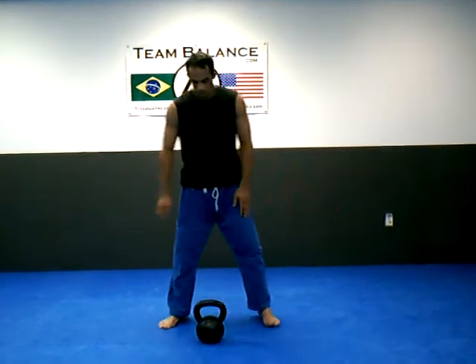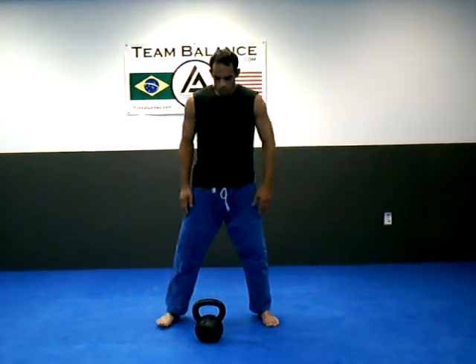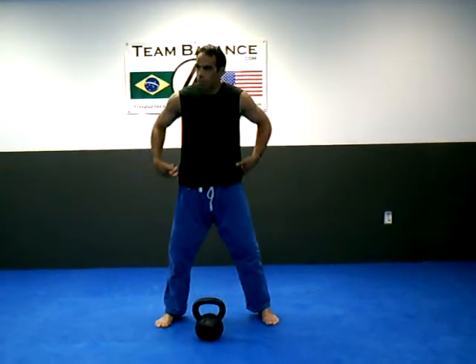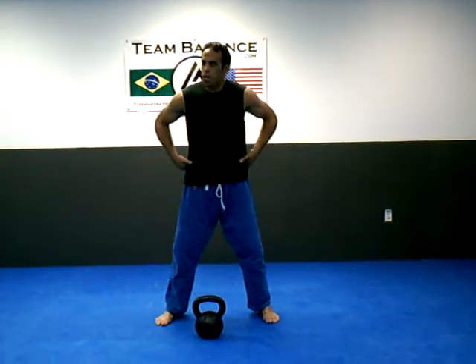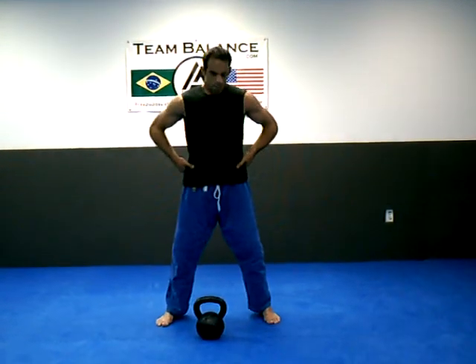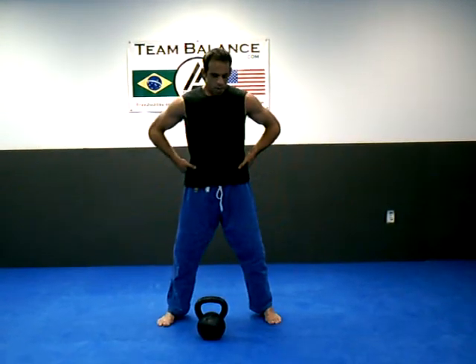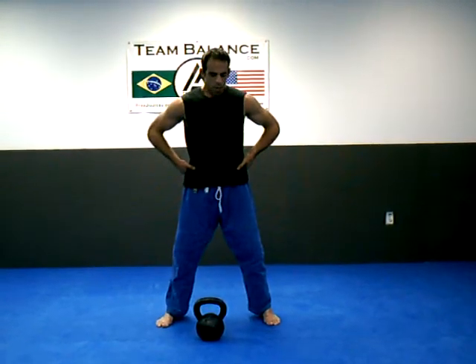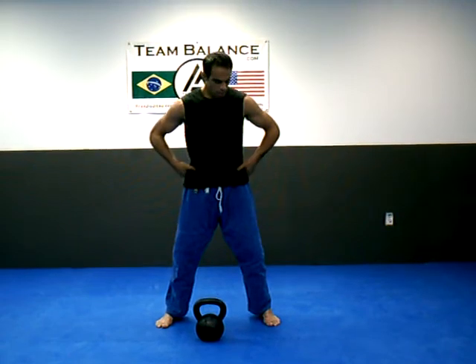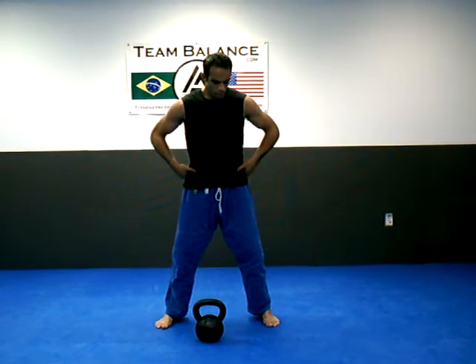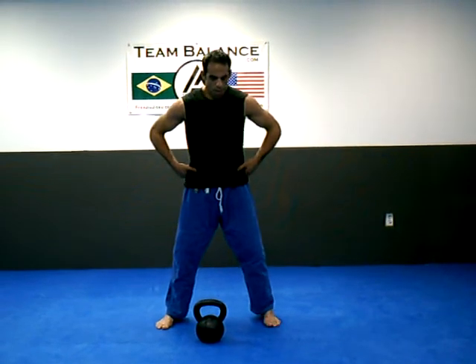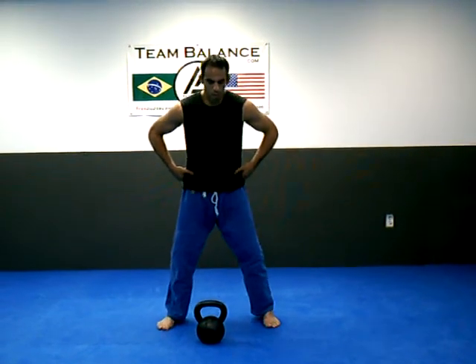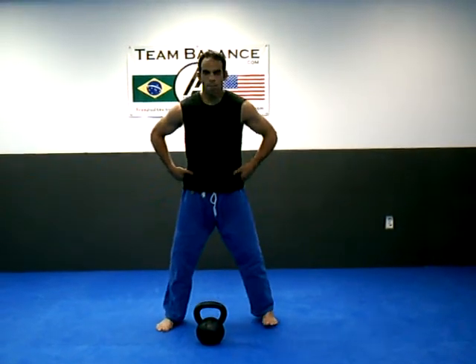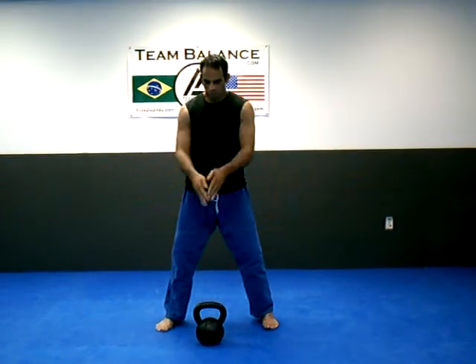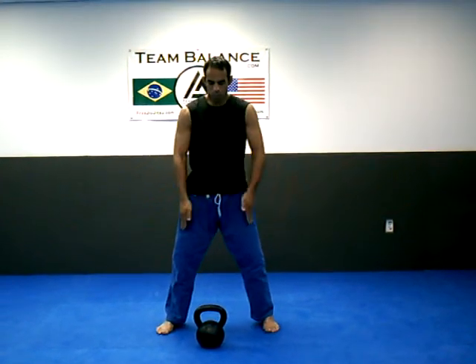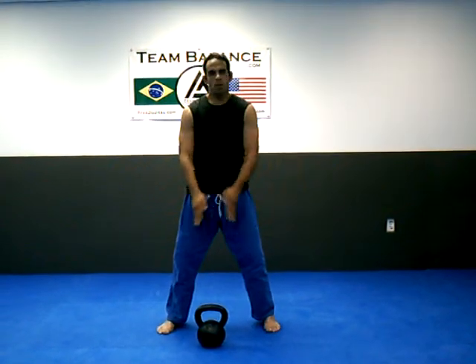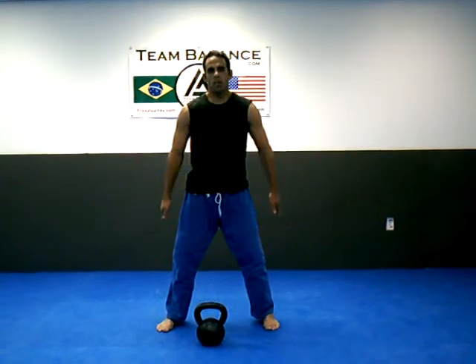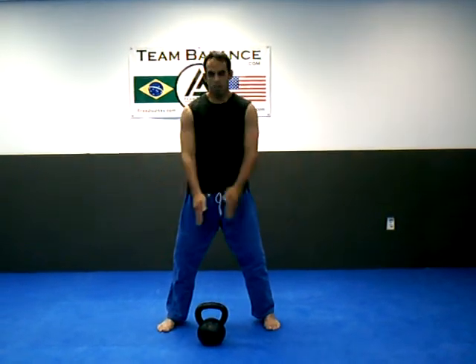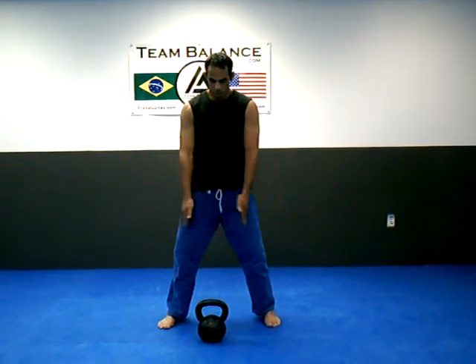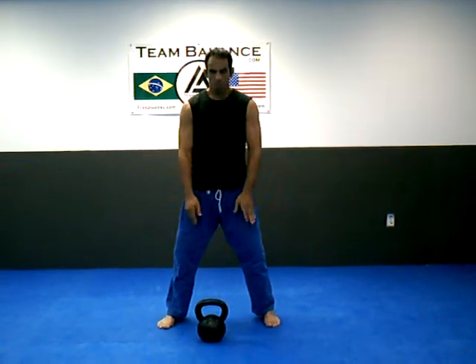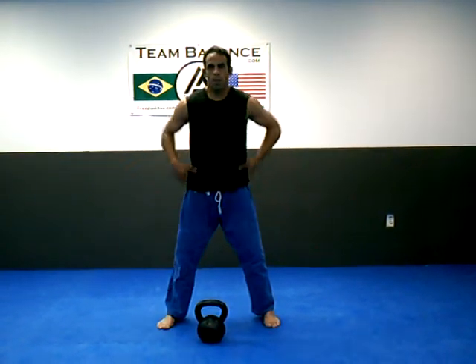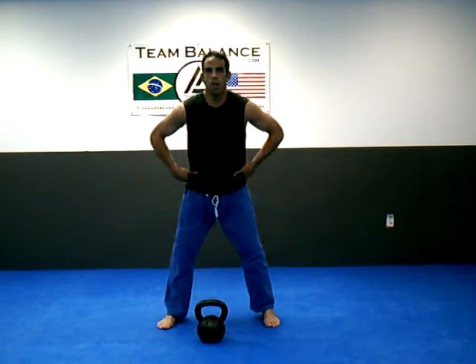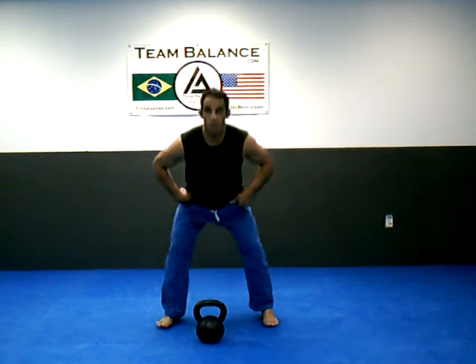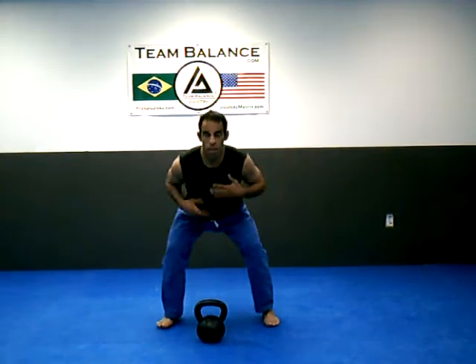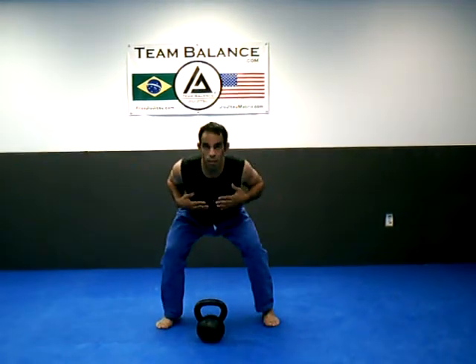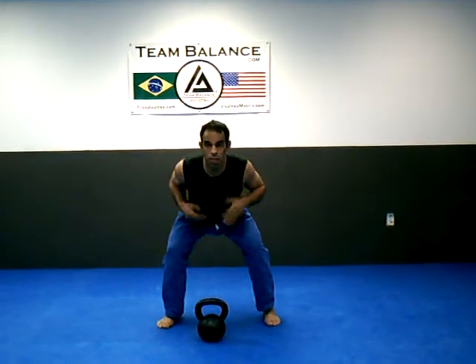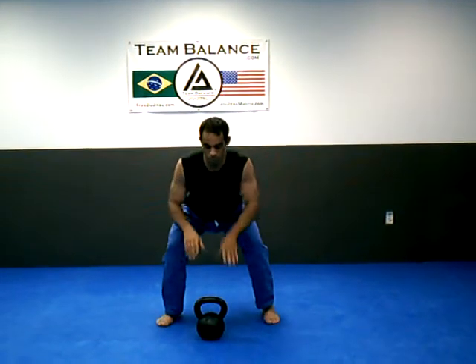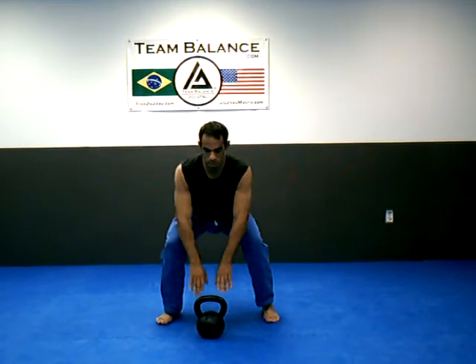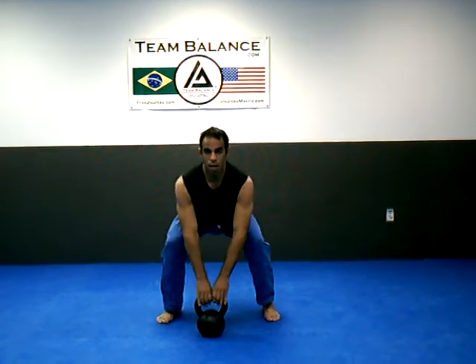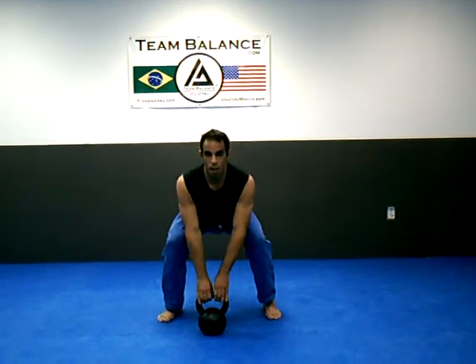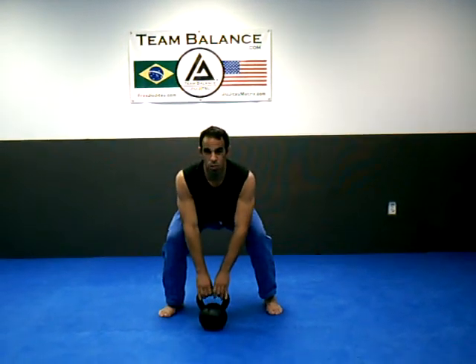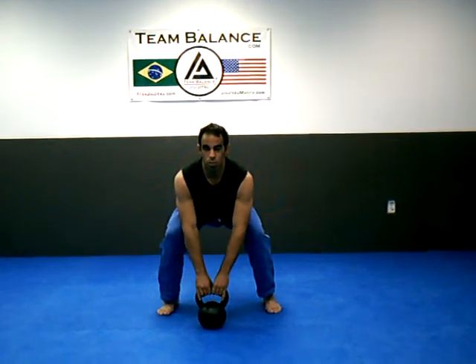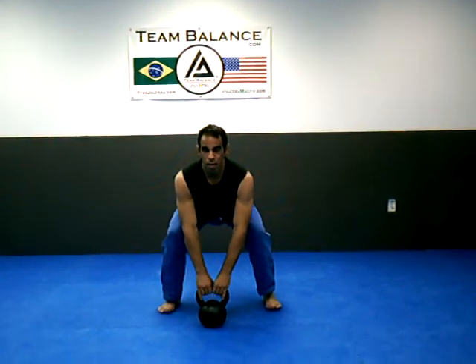So what I'm going to do is bend here at the hips. It's kind of like a triangle here with the kettlebell and my feet. I bend, keep my chest out, I grab — my shoulders are back.